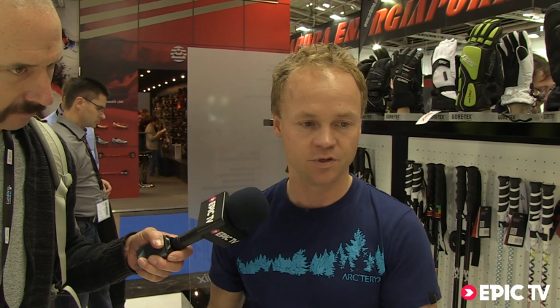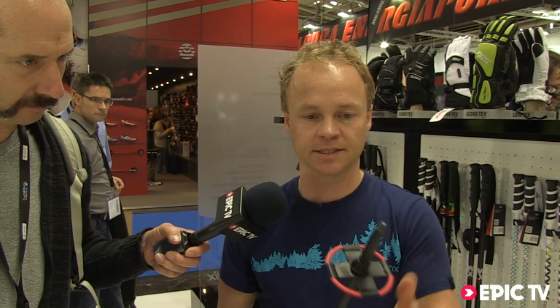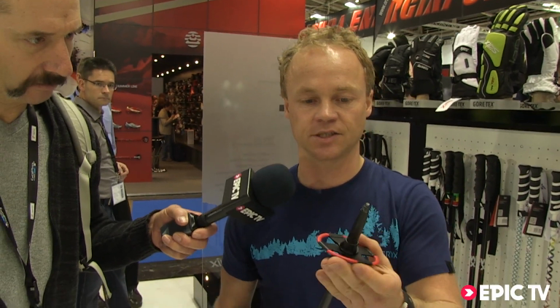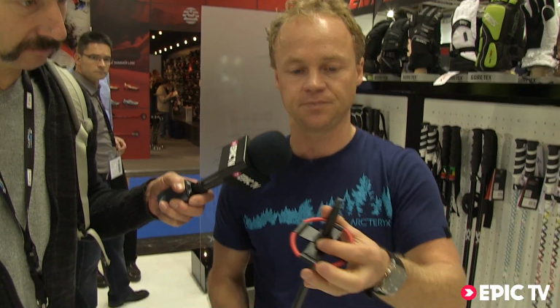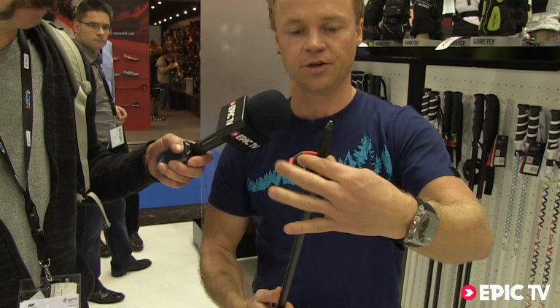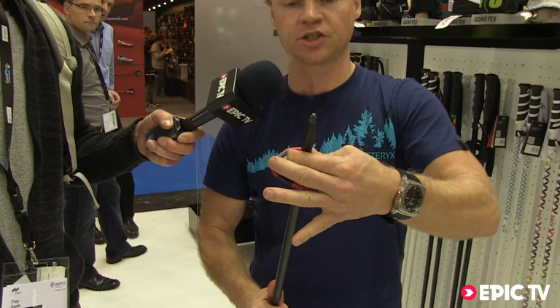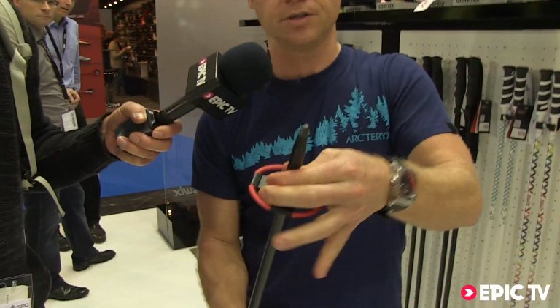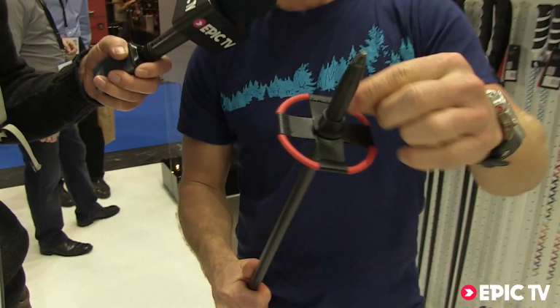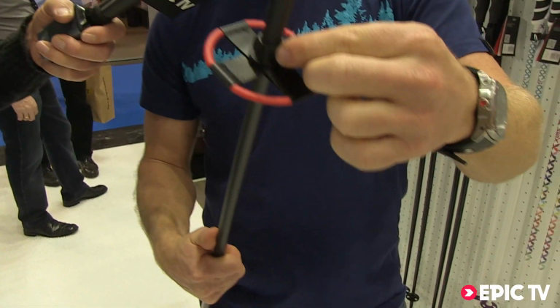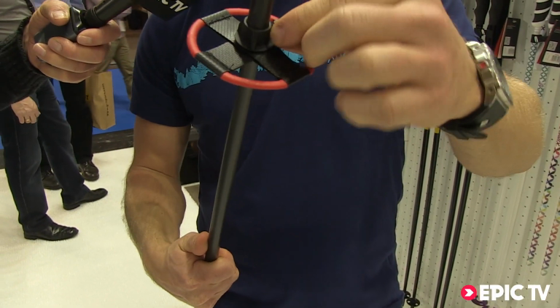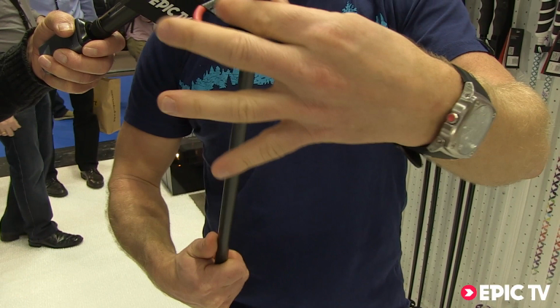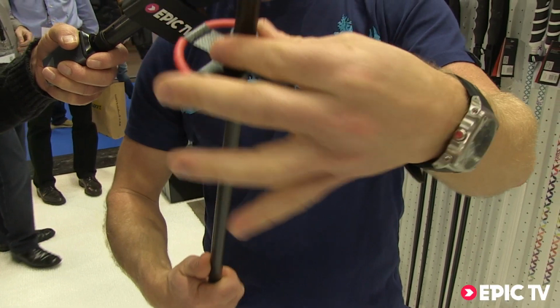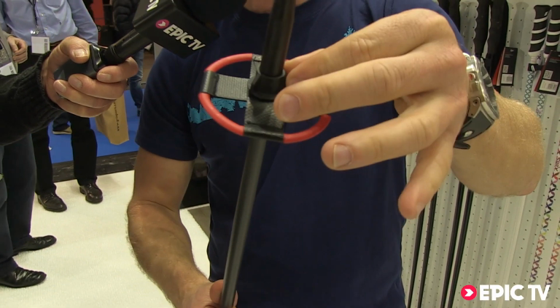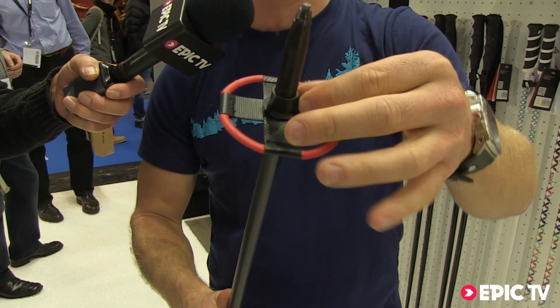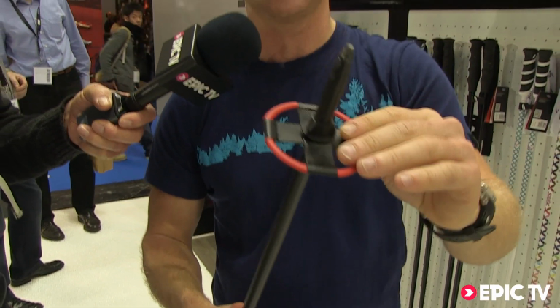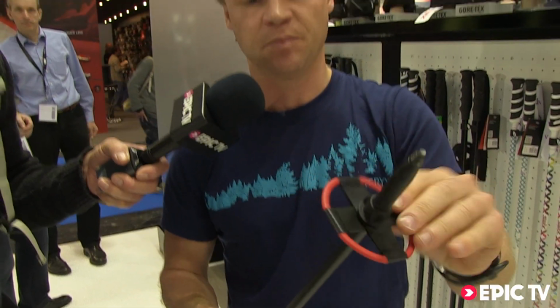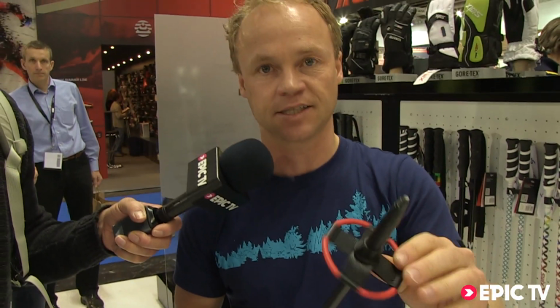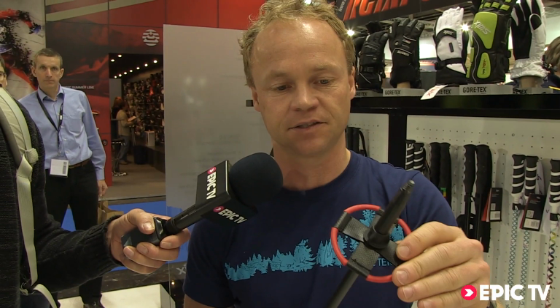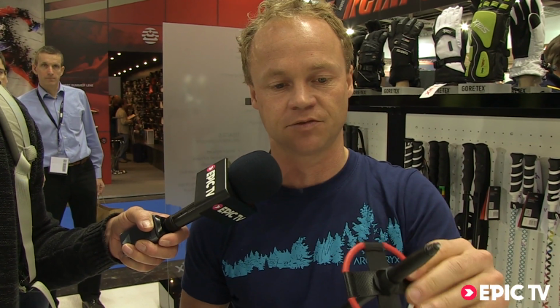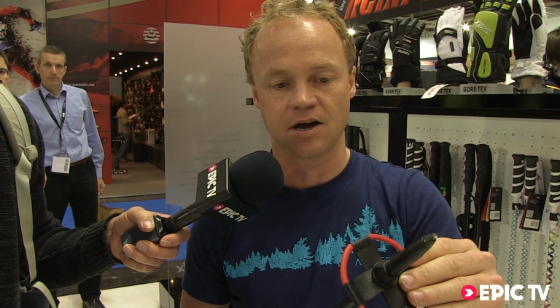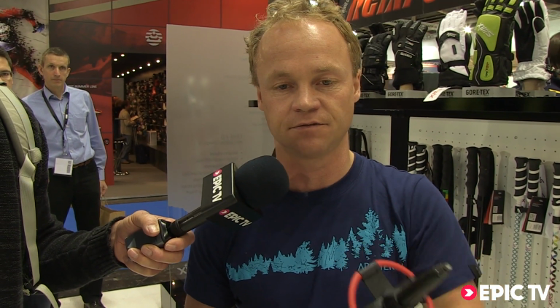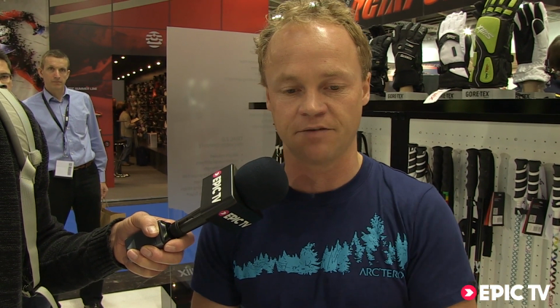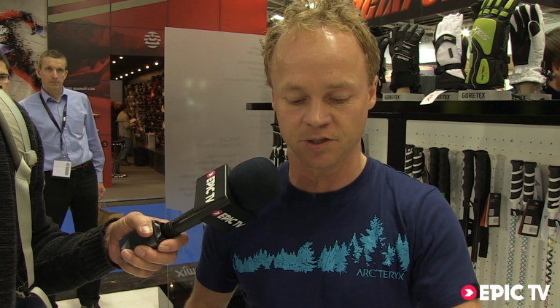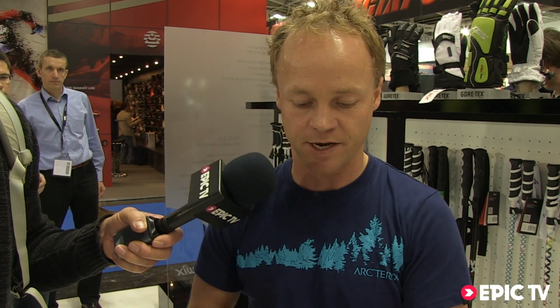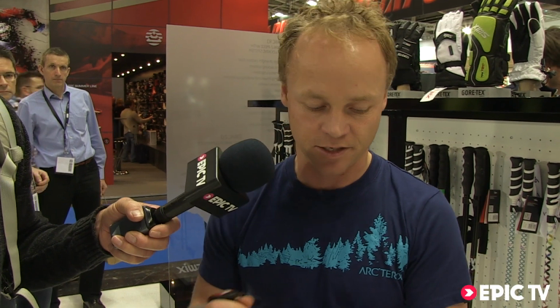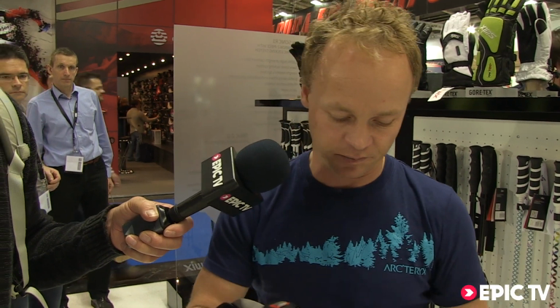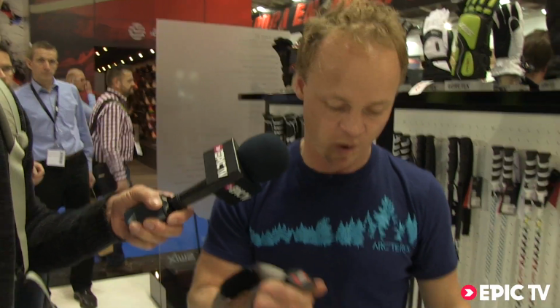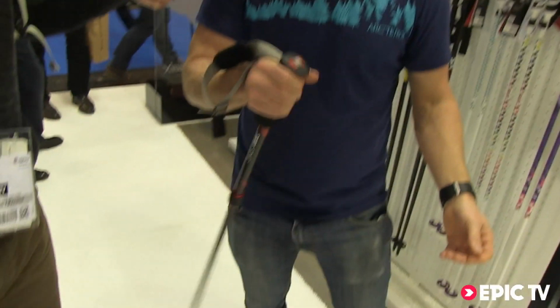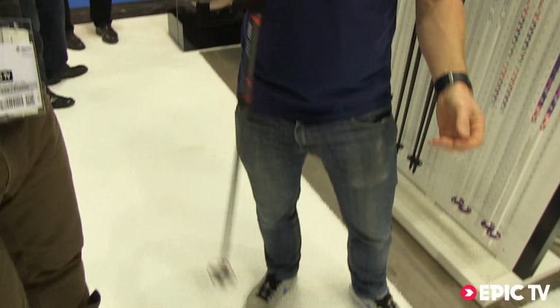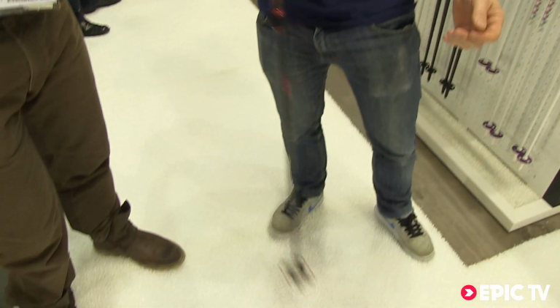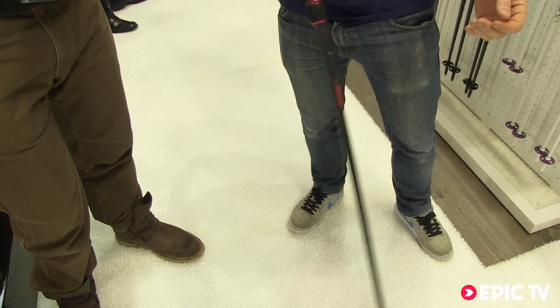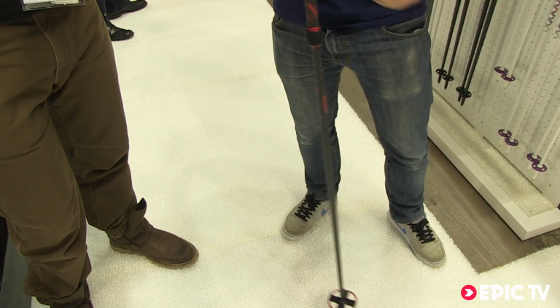New basket system that you can unscrew, so you can change the basket really easily just by unscrewing it. The basket itself is really light to give a good swing weight — the more weight you have at the bottom, the worse the swing weight is going to be.